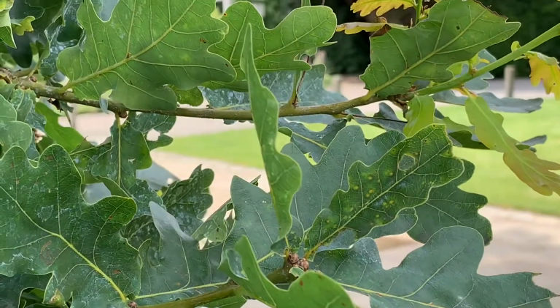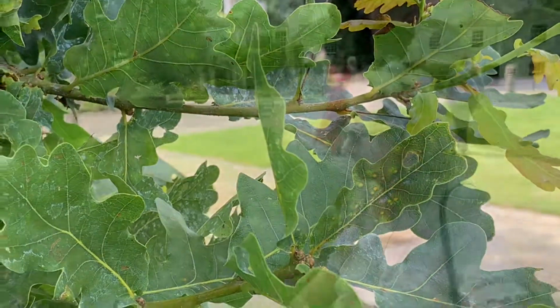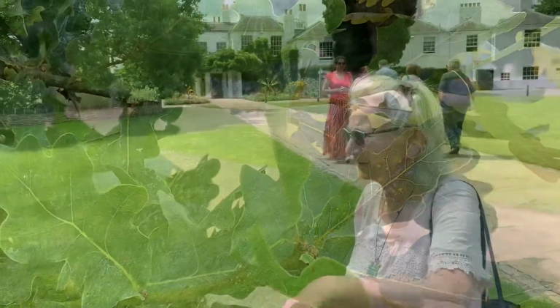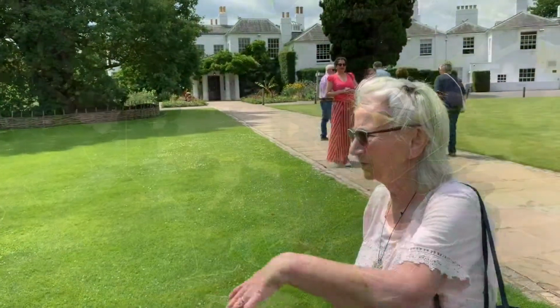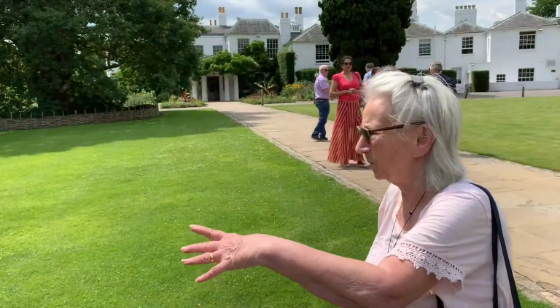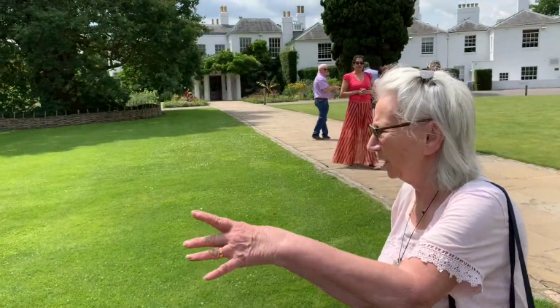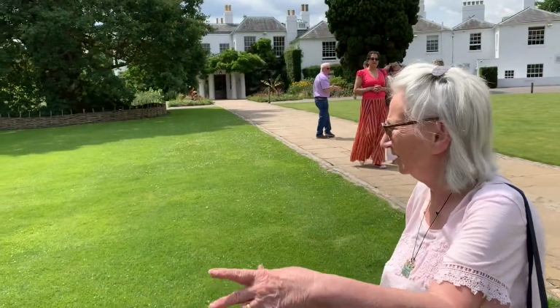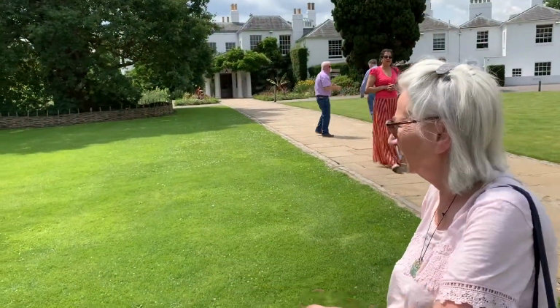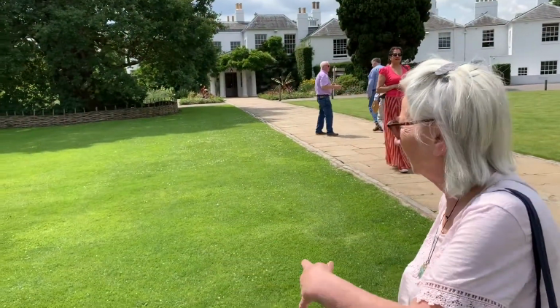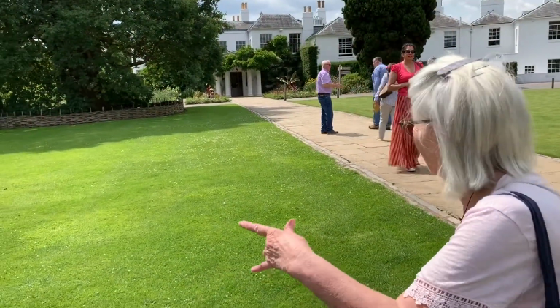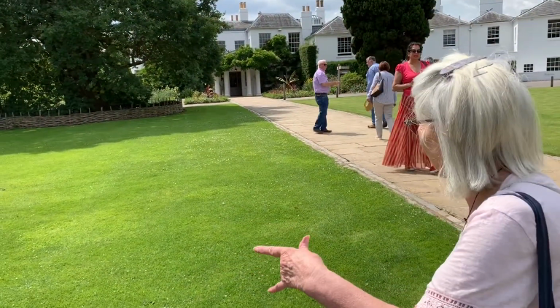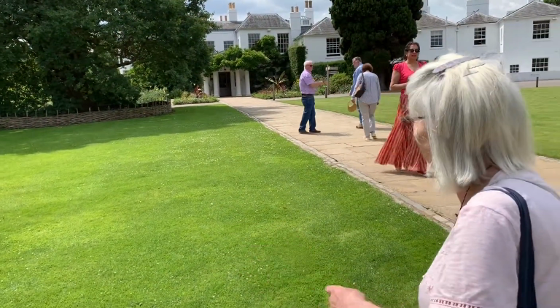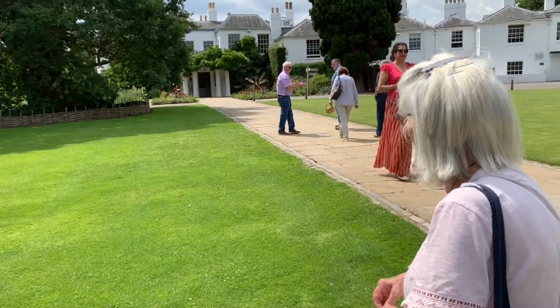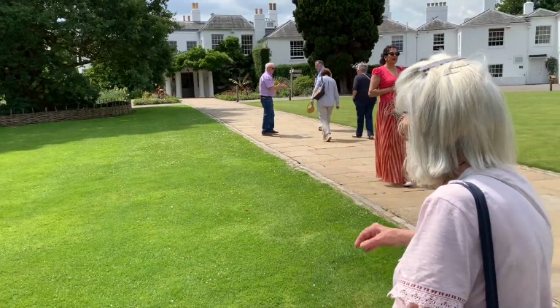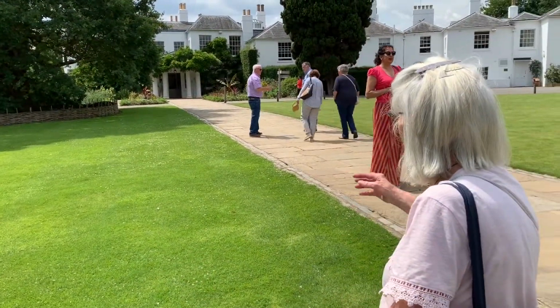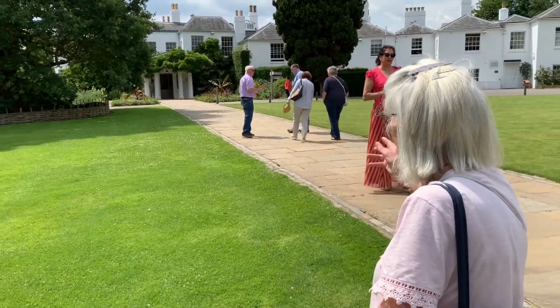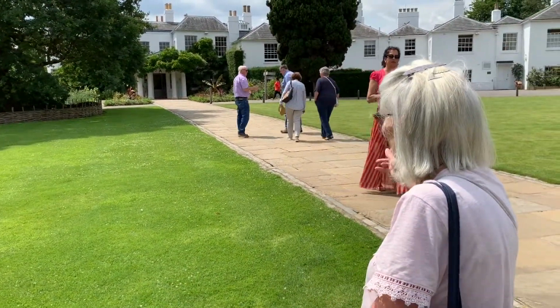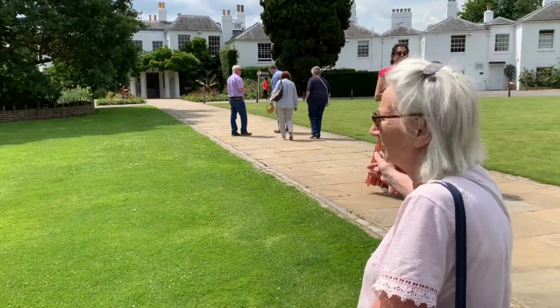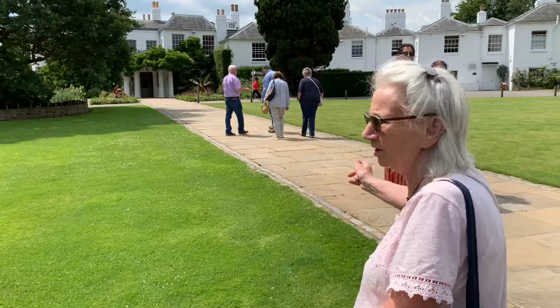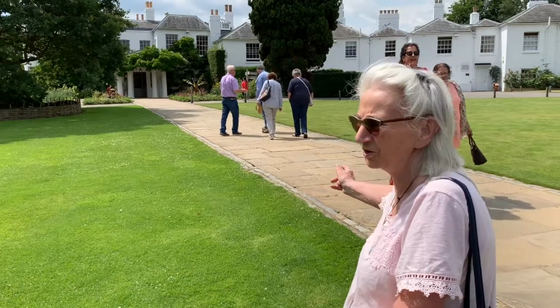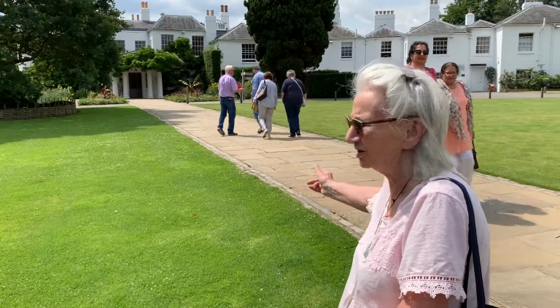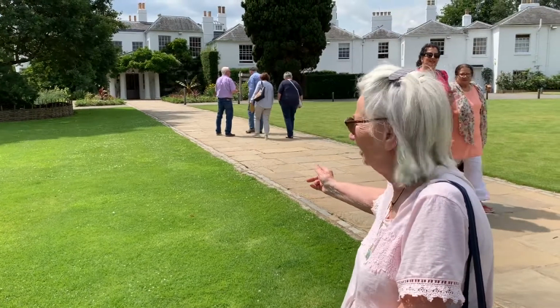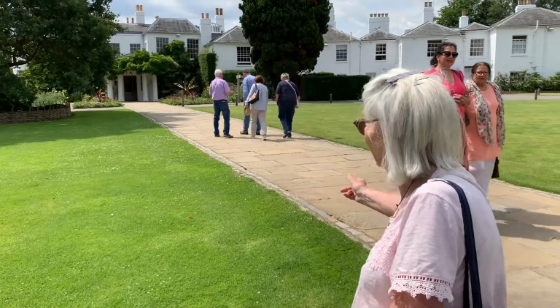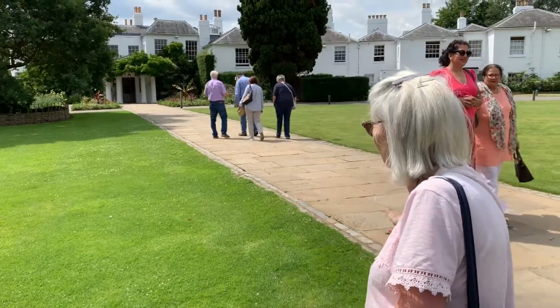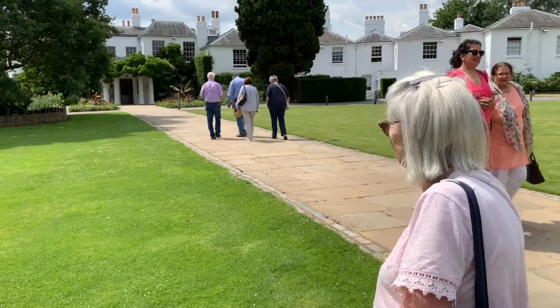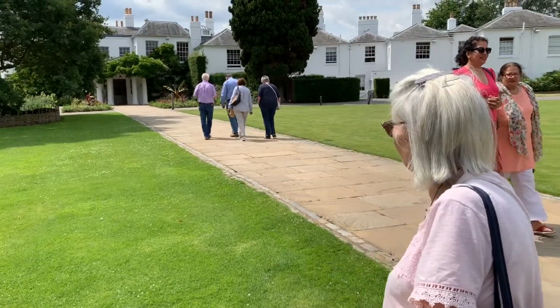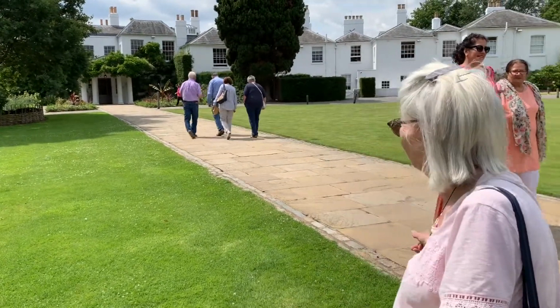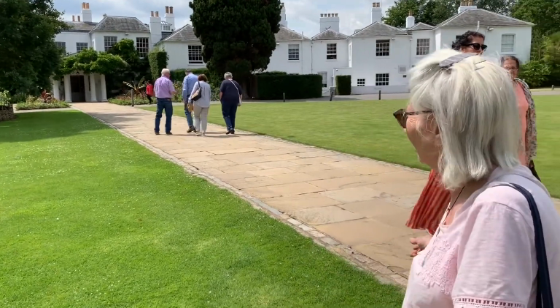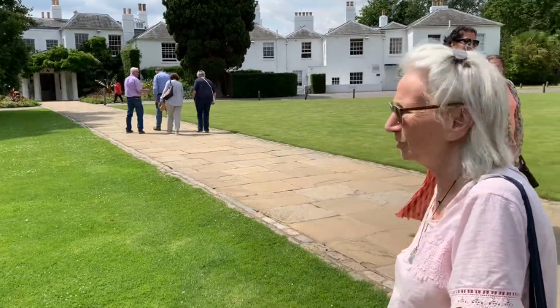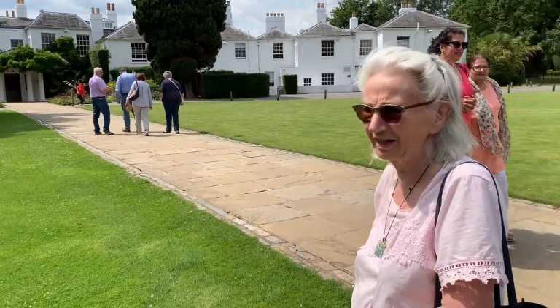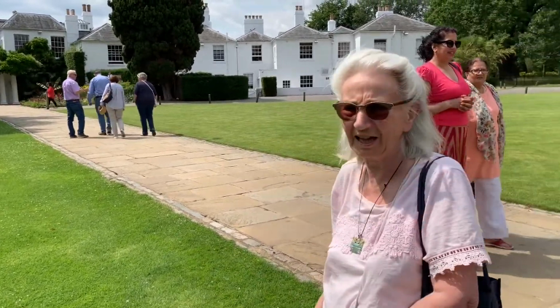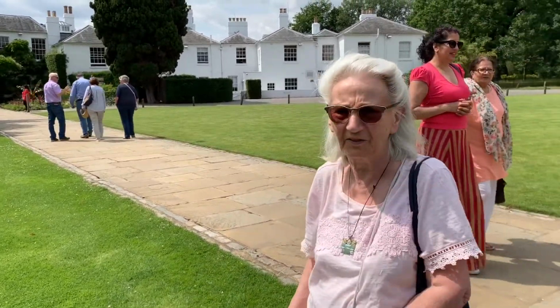To the left as we walk in this beautiful green, there's the beautiful house — Richmond Lodge — which is now a hotel and cafe.